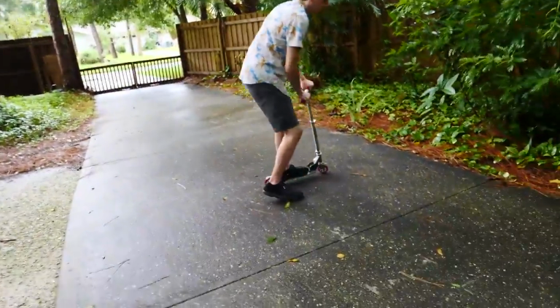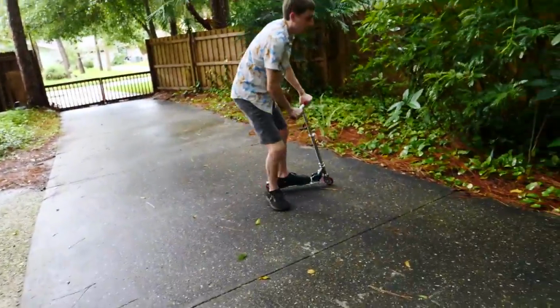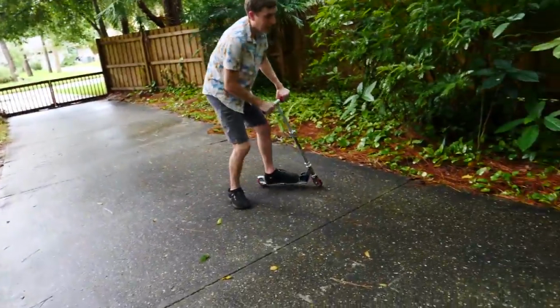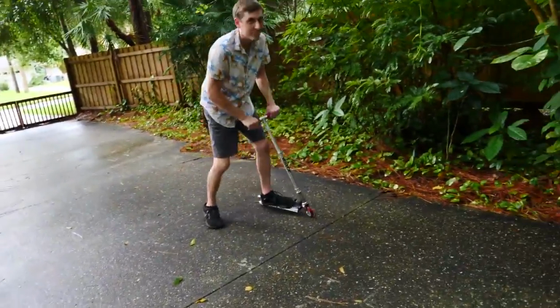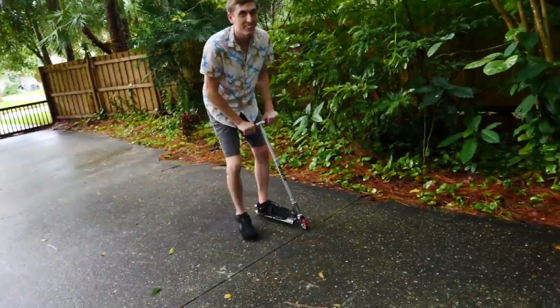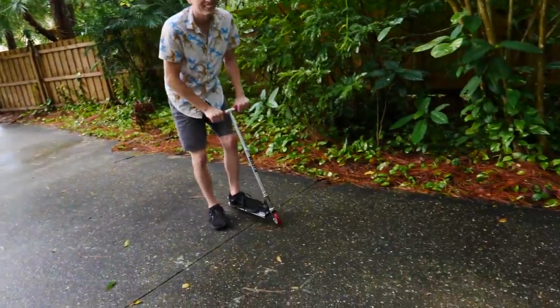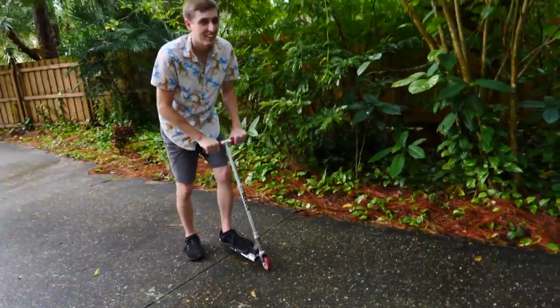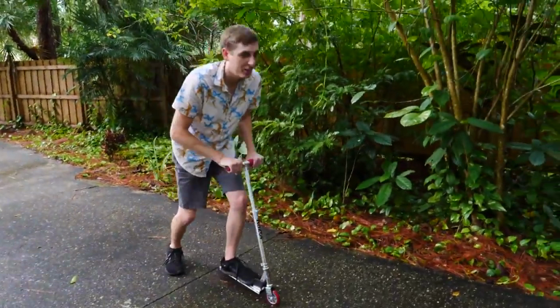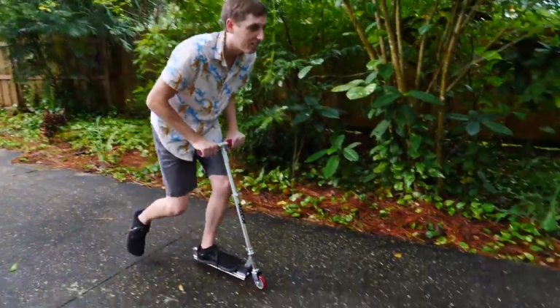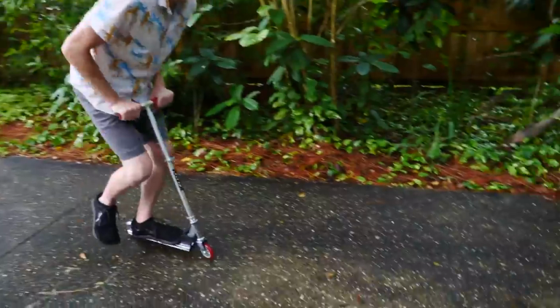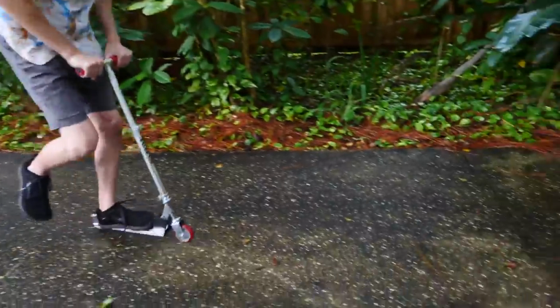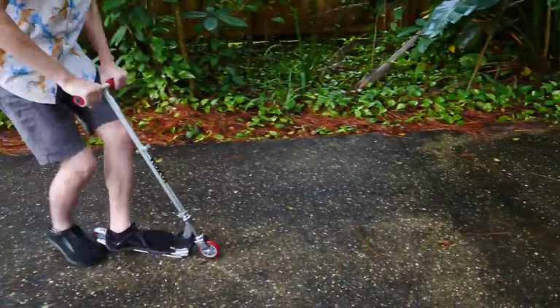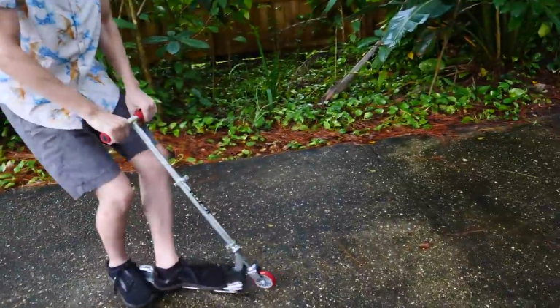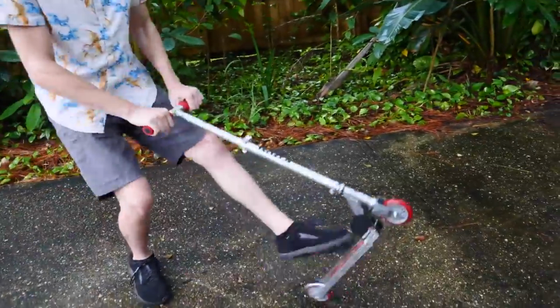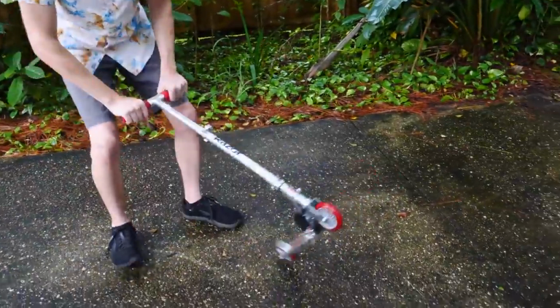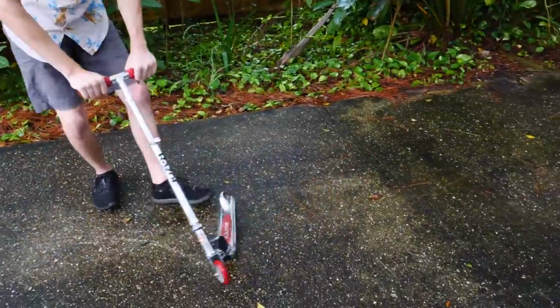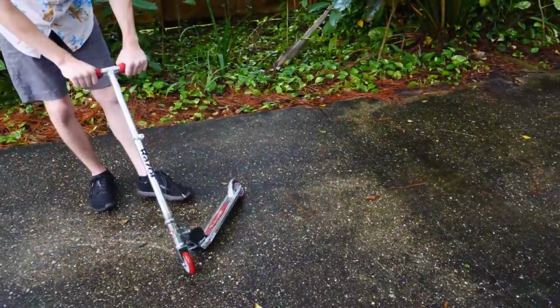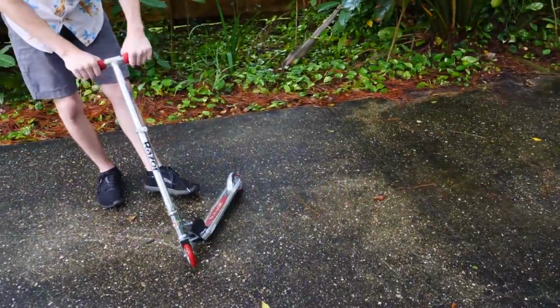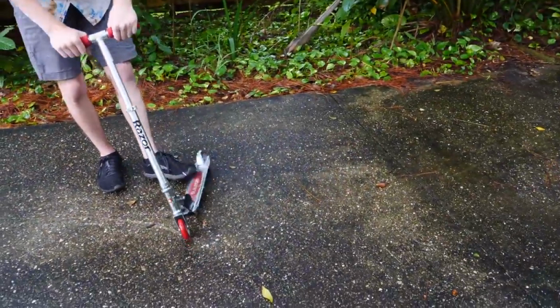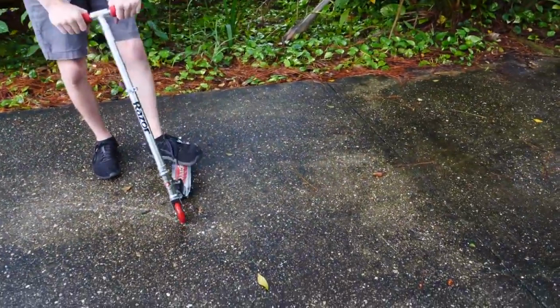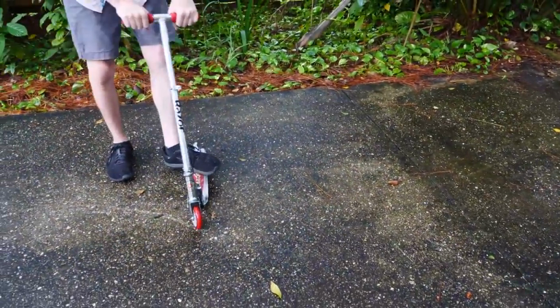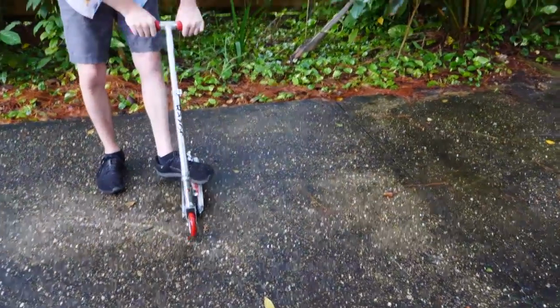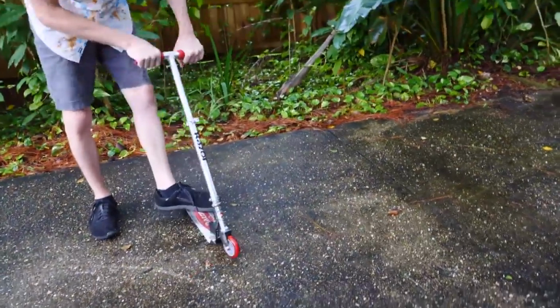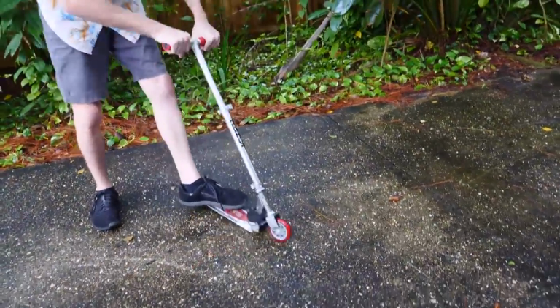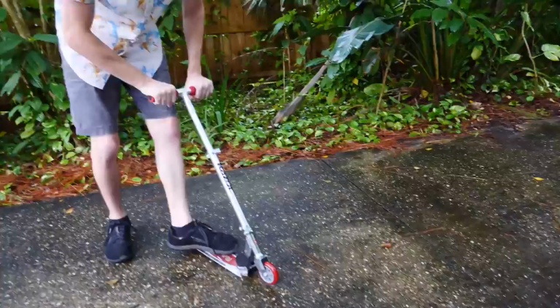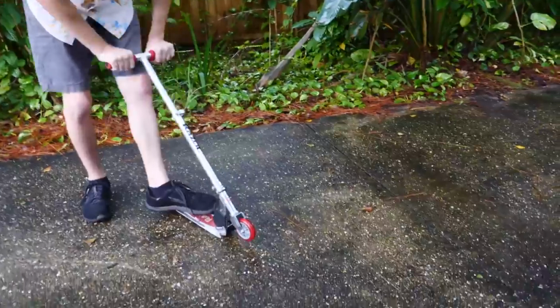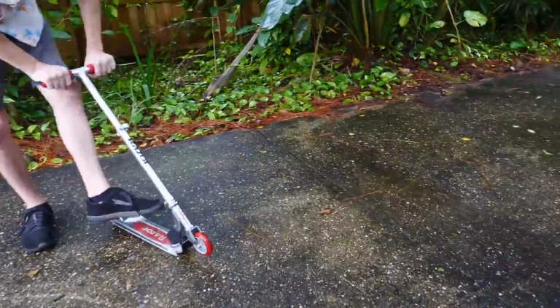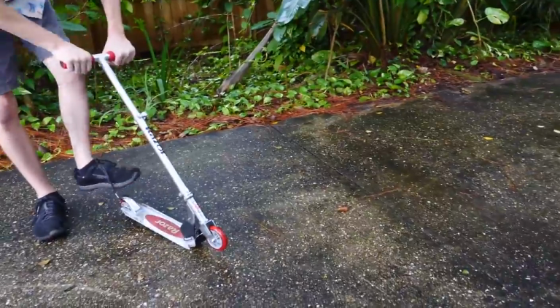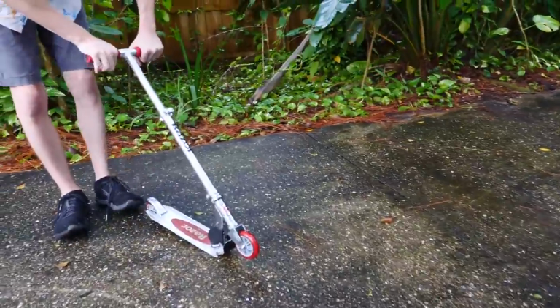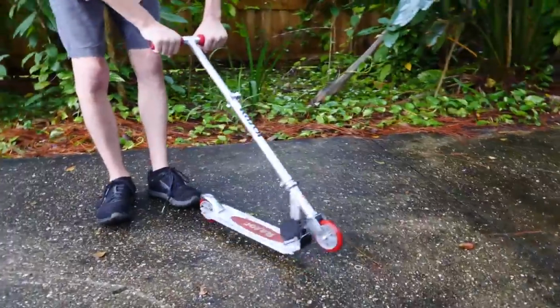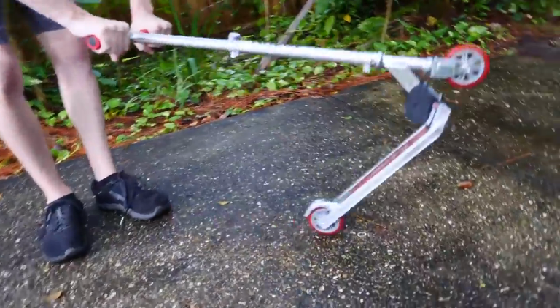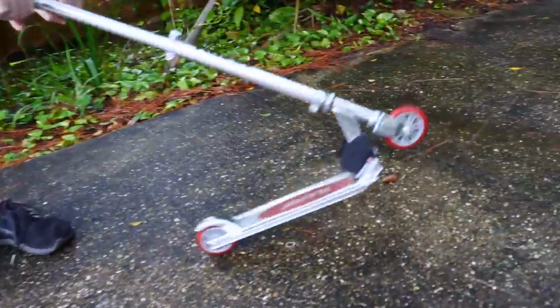You want me to bunny hop? All right, here we go. Oh! There it is. Scooter's broken. That's all it took was a bunny hop.